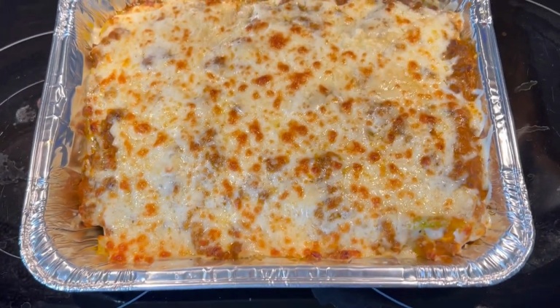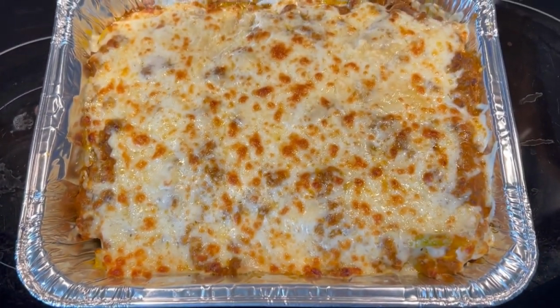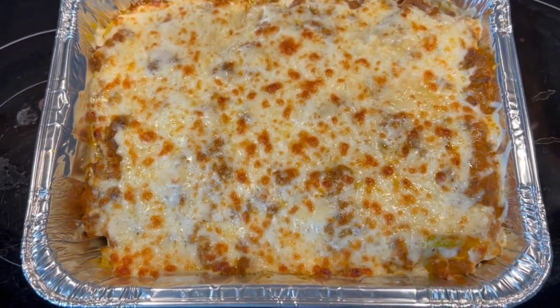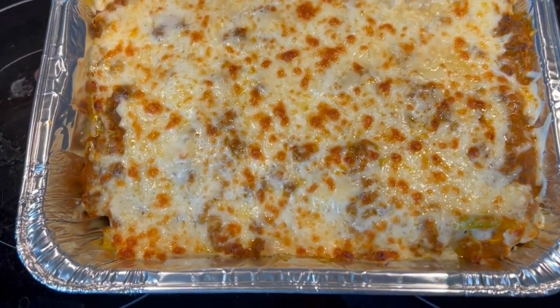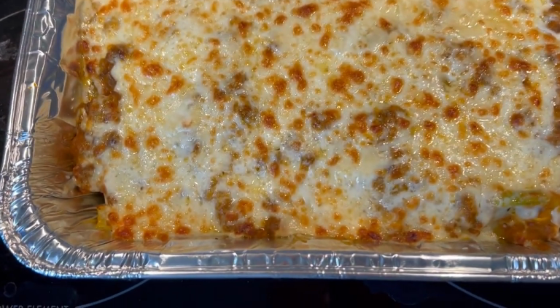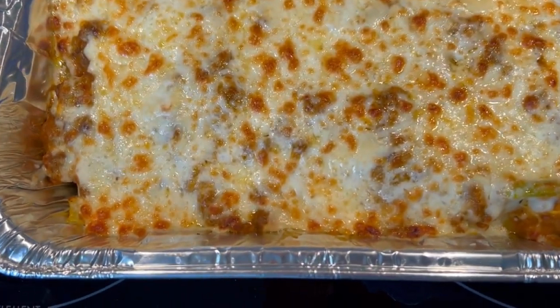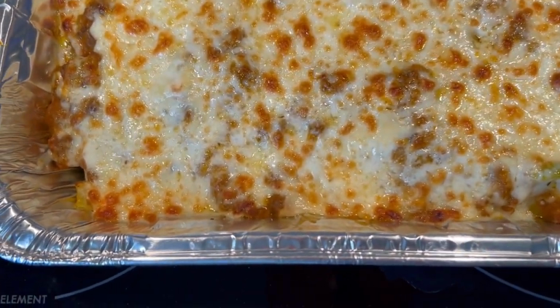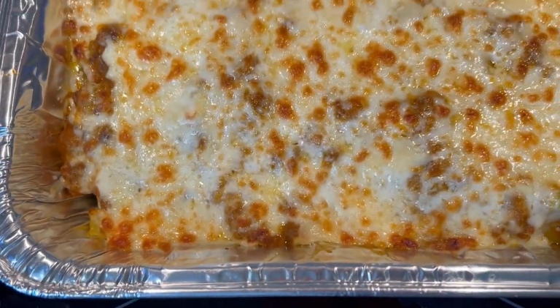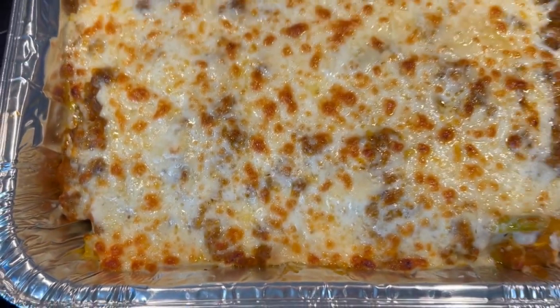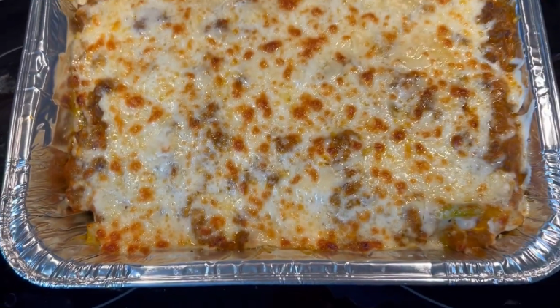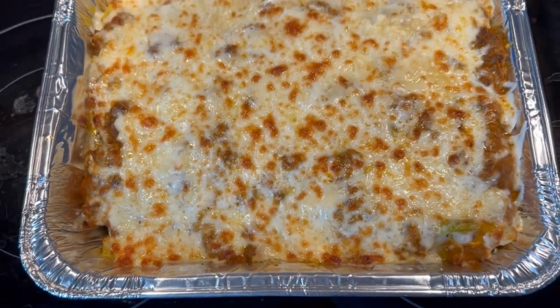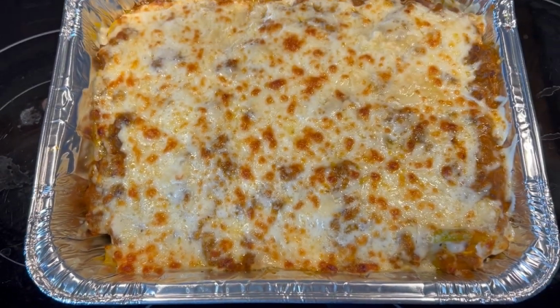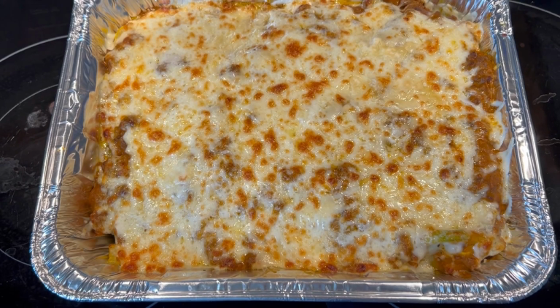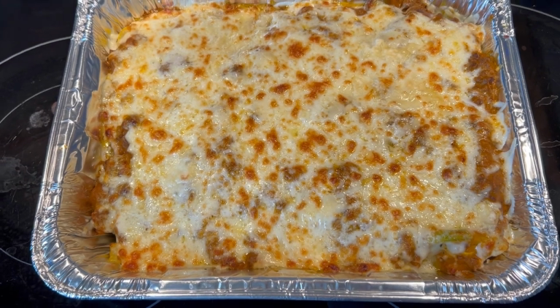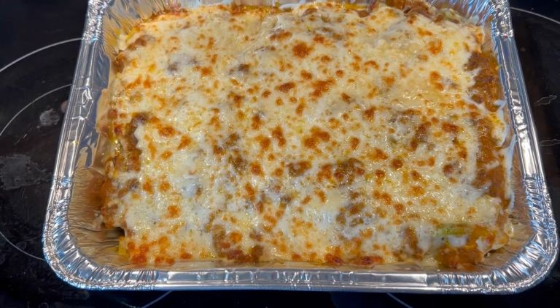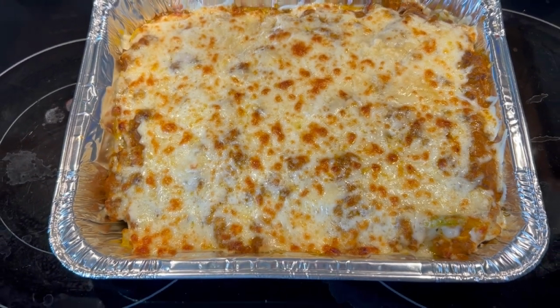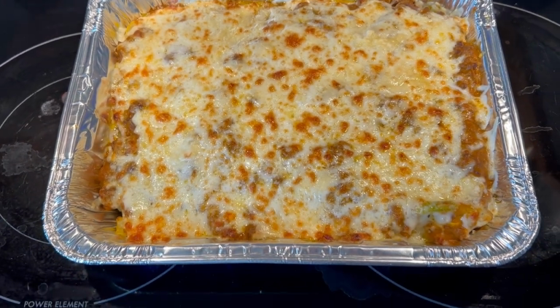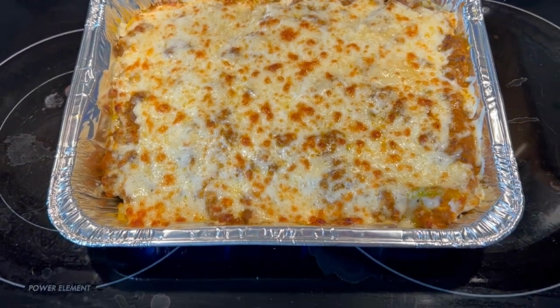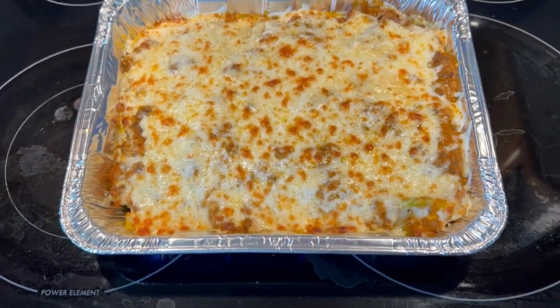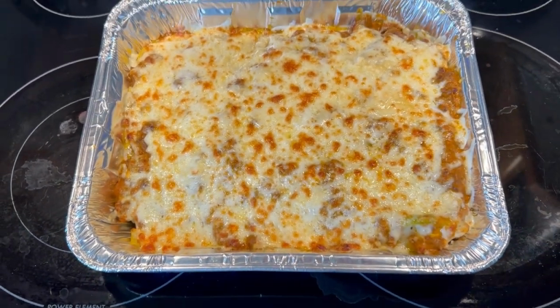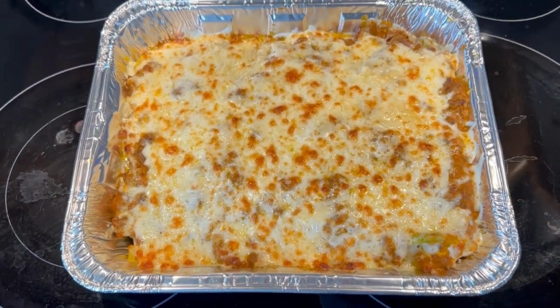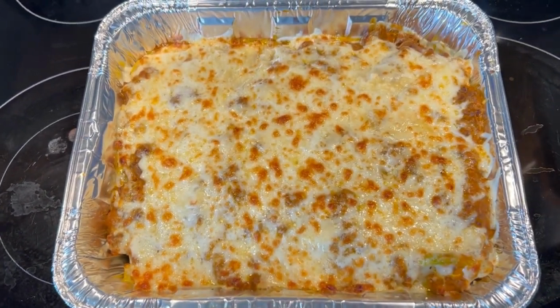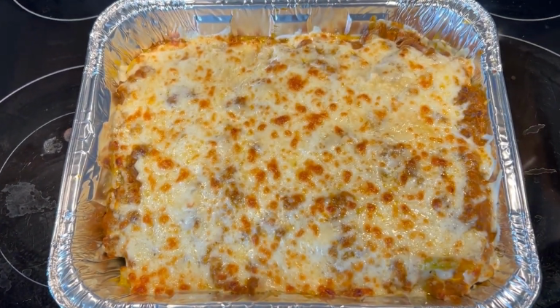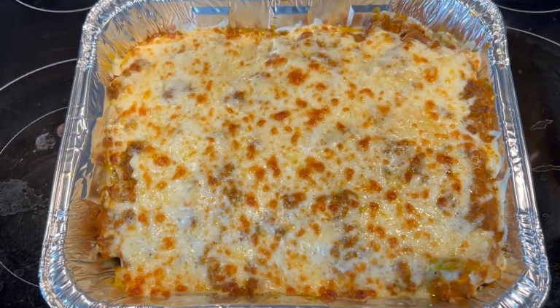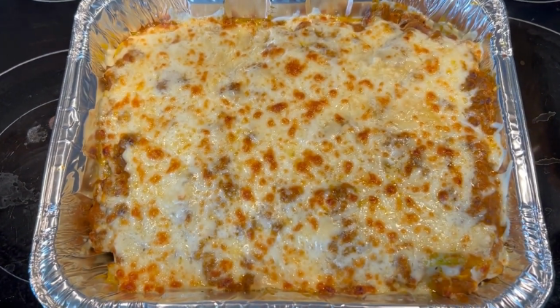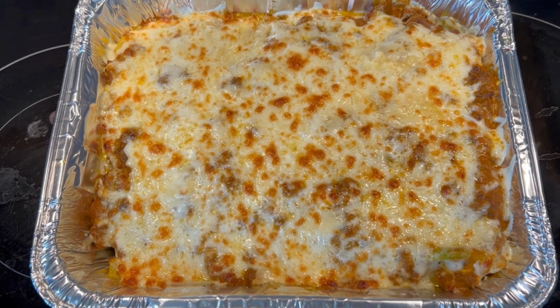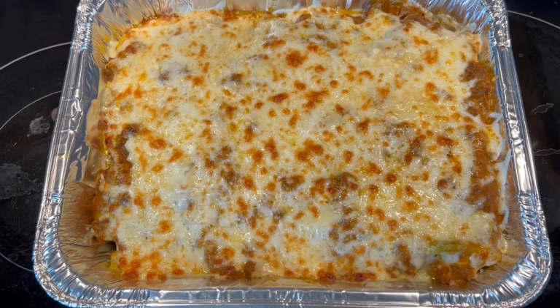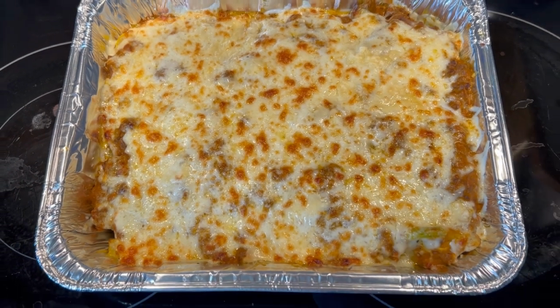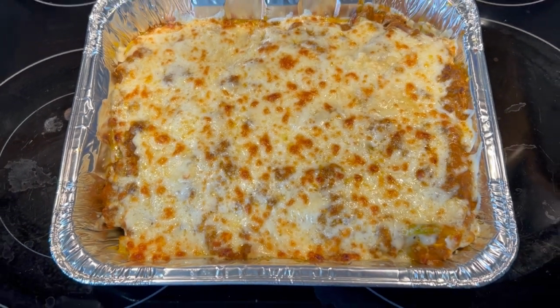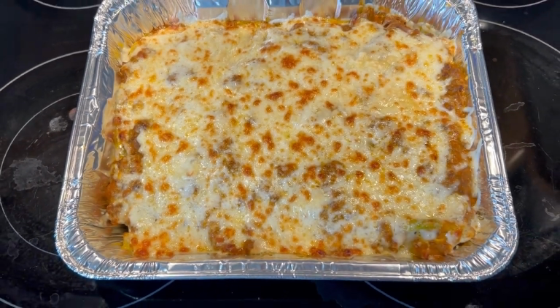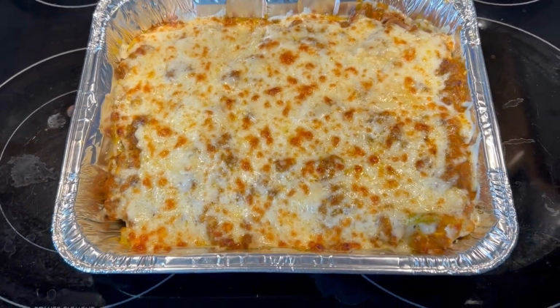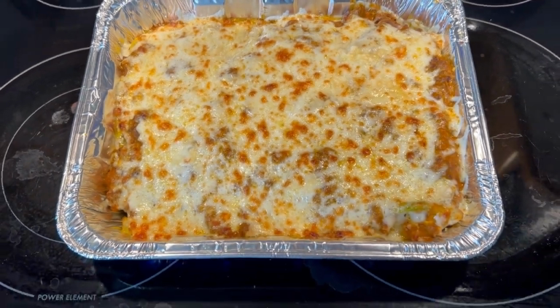I hope you will give a try to this easy to make tomato sauce recipe. Please hit that like button, leave a comment, hit that subscribe button and the notification bell so you don't miss out on future videos coming to the channel.